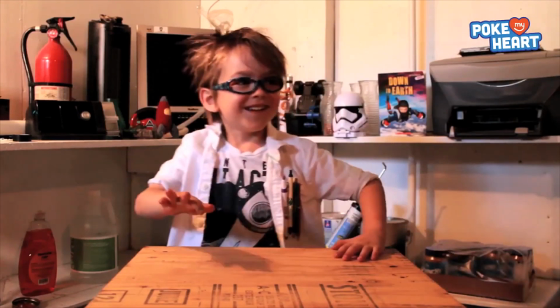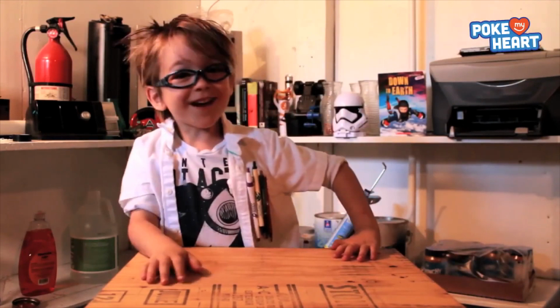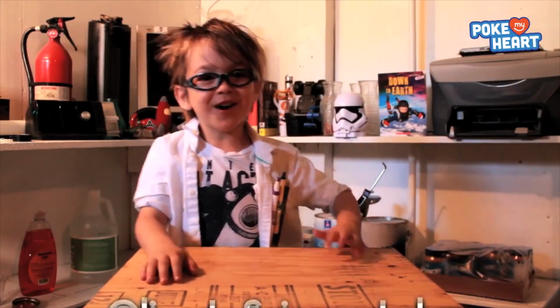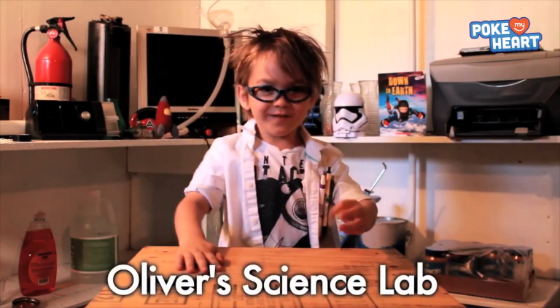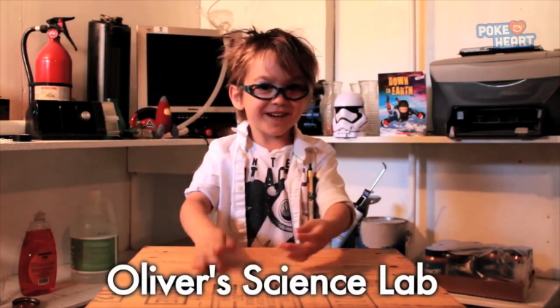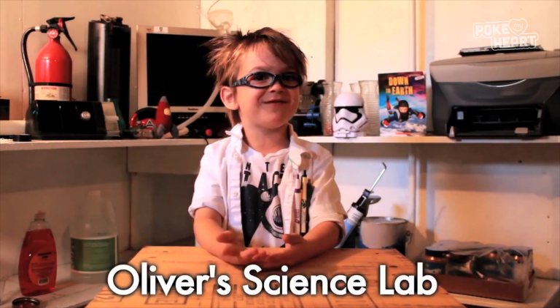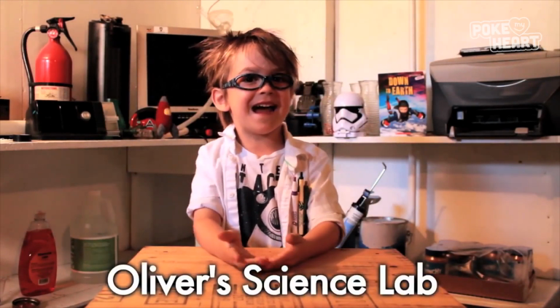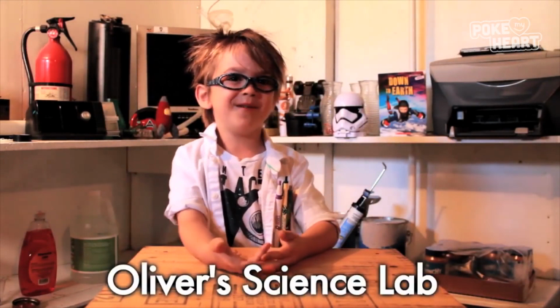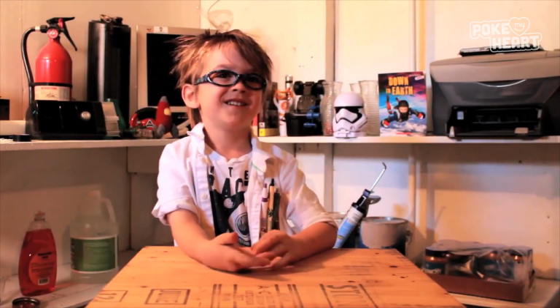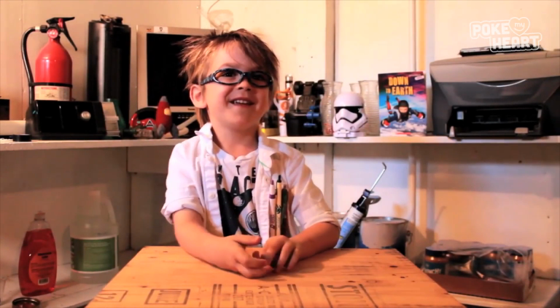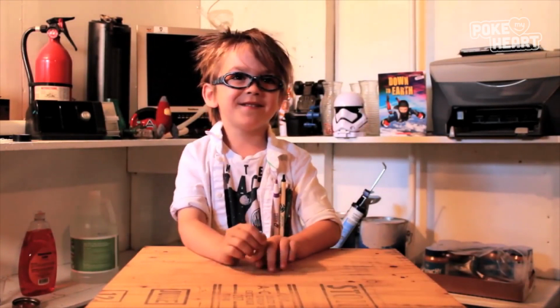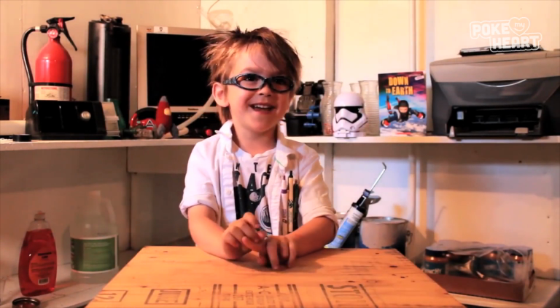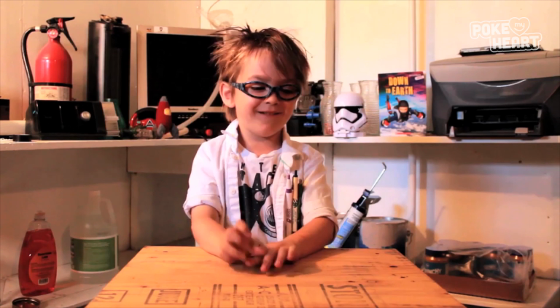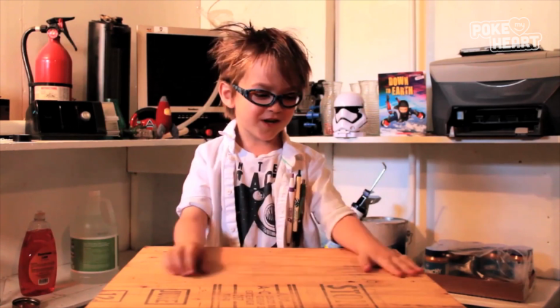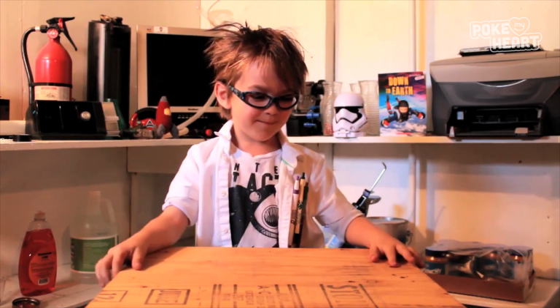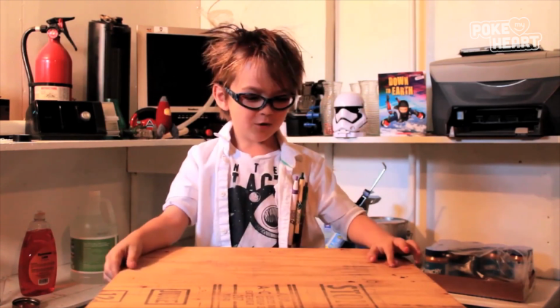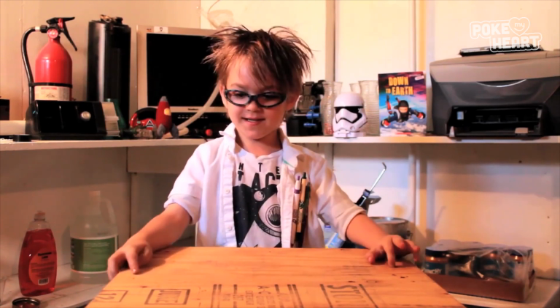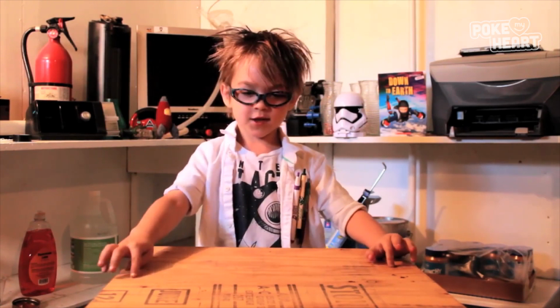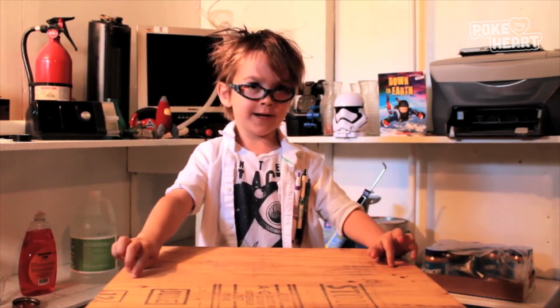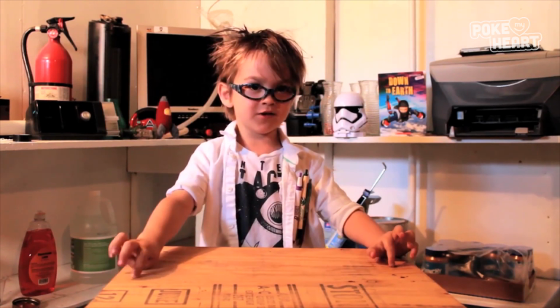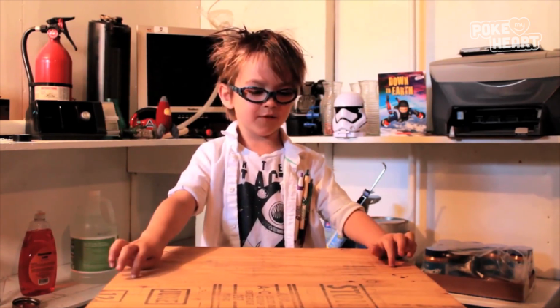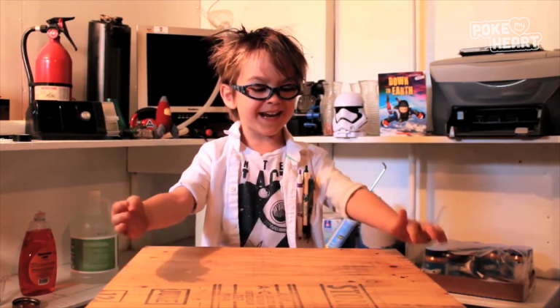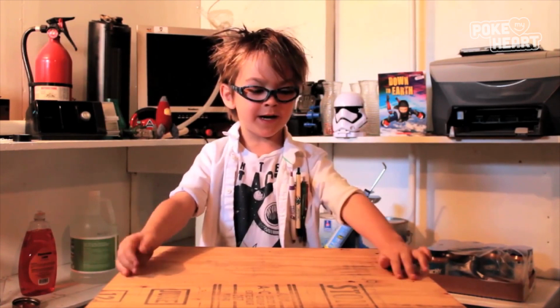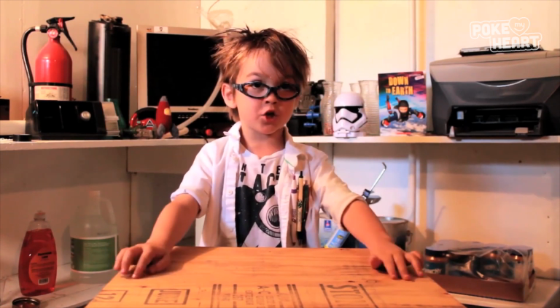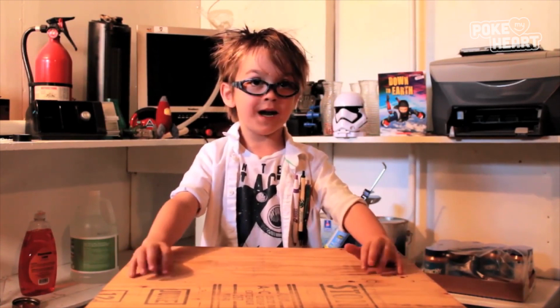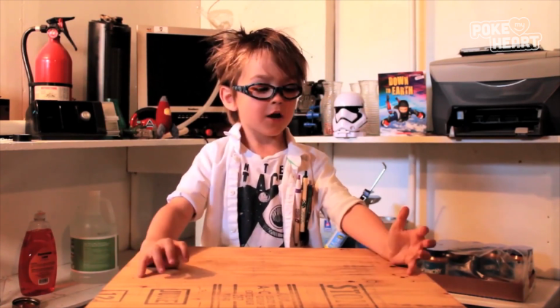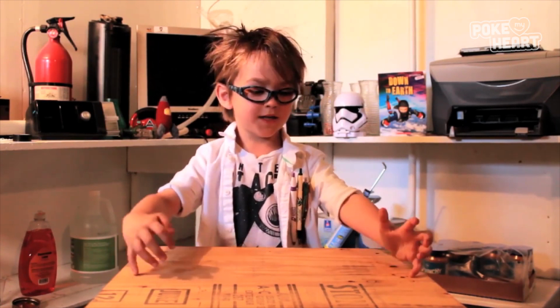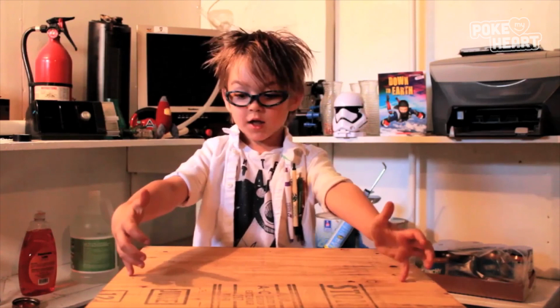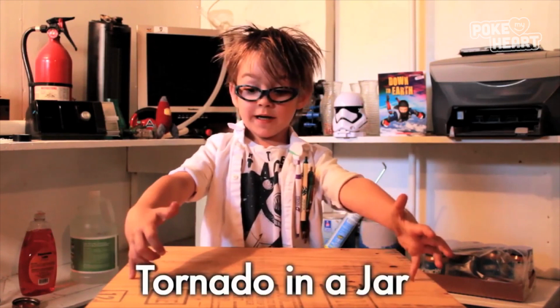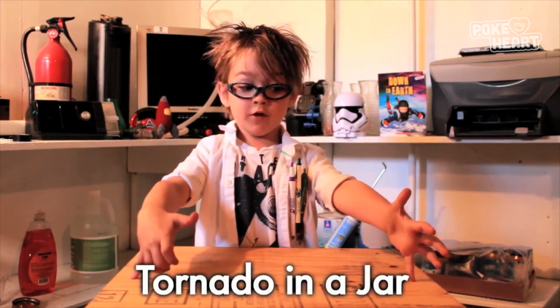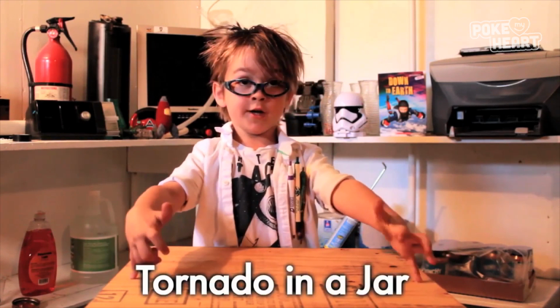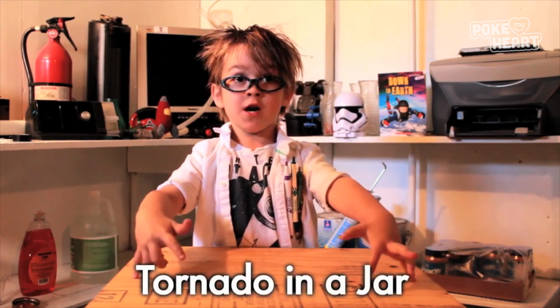Welcome to Author Science Lab and today we're talking about tornadoes and we're making one in a jar — a tornado in a jar!